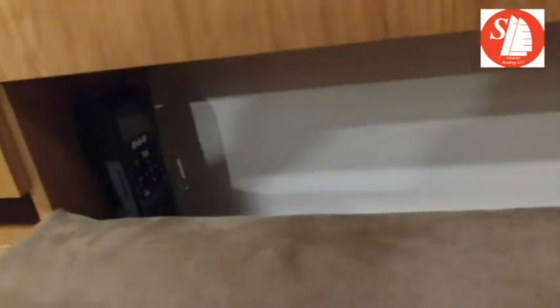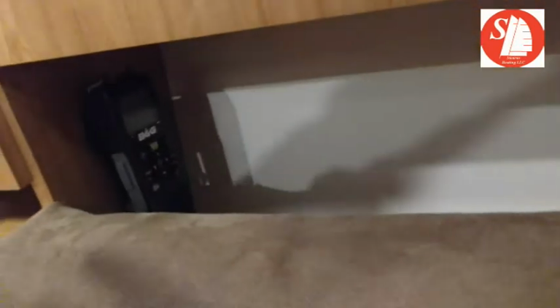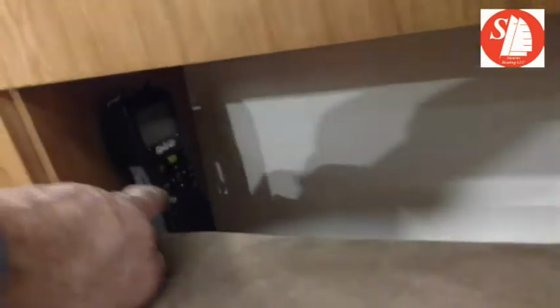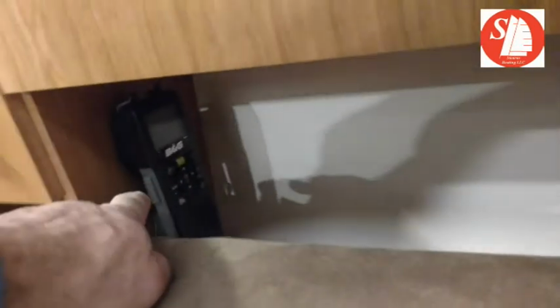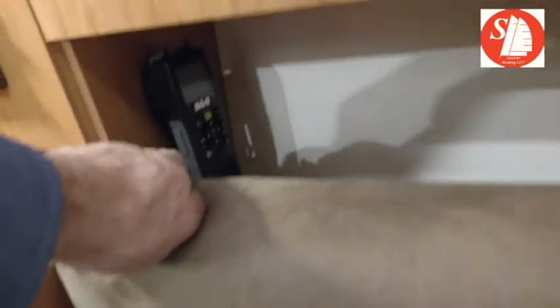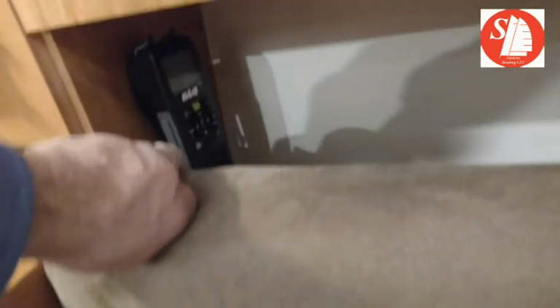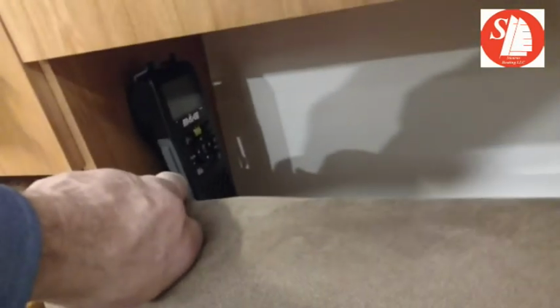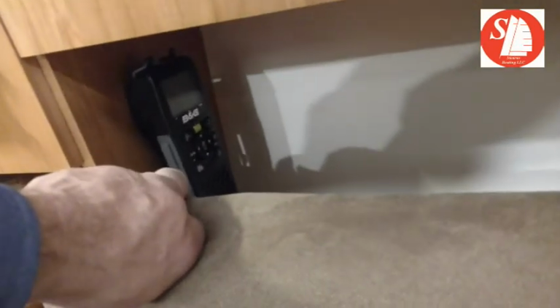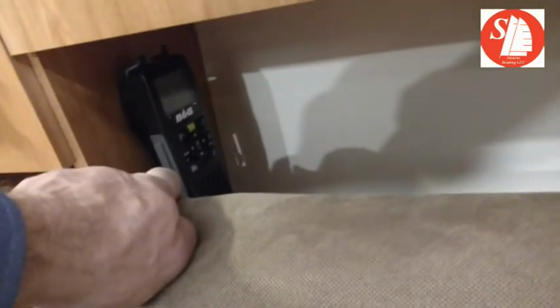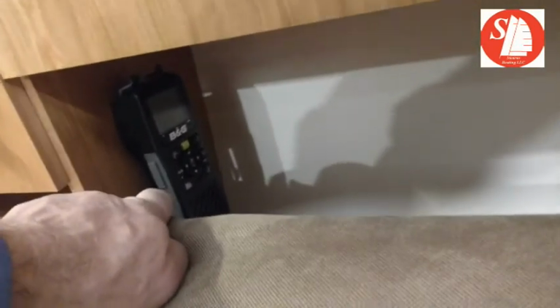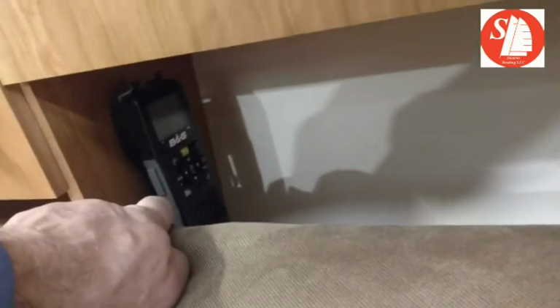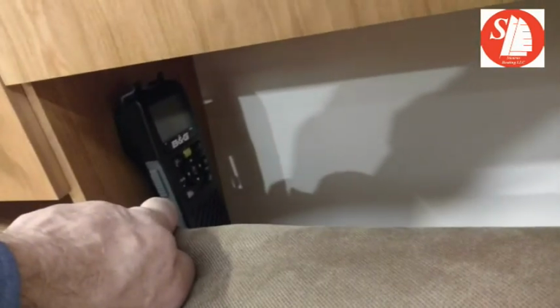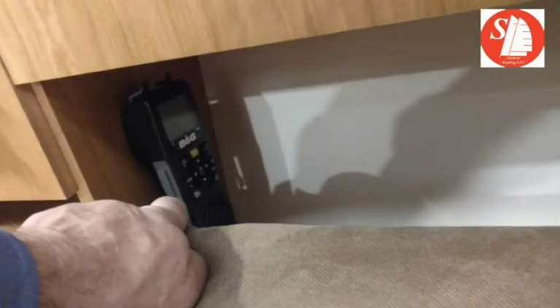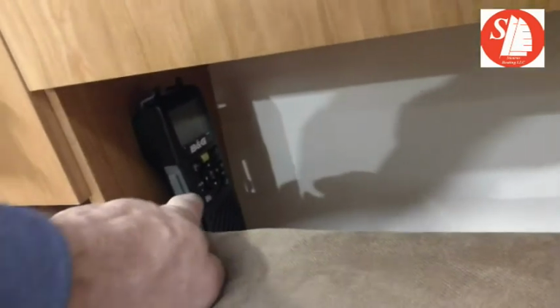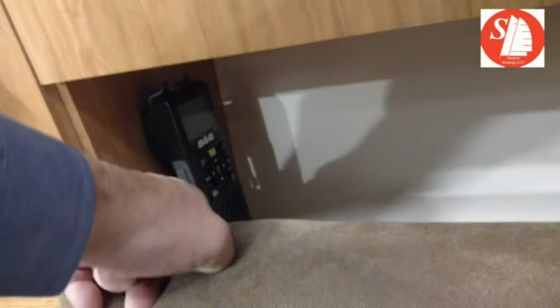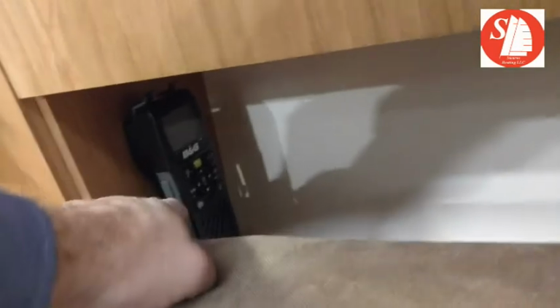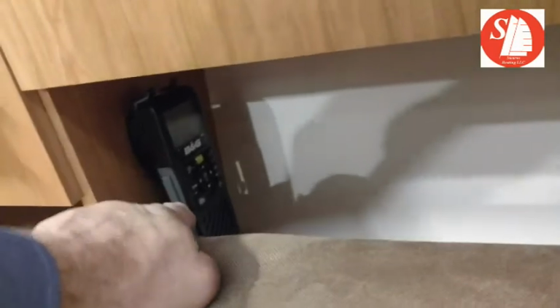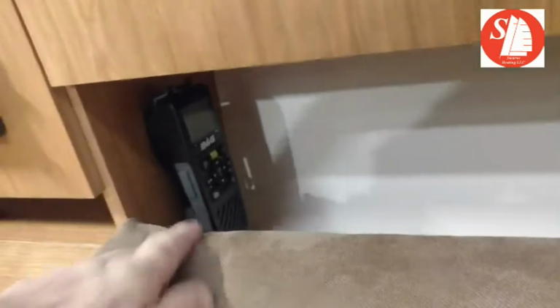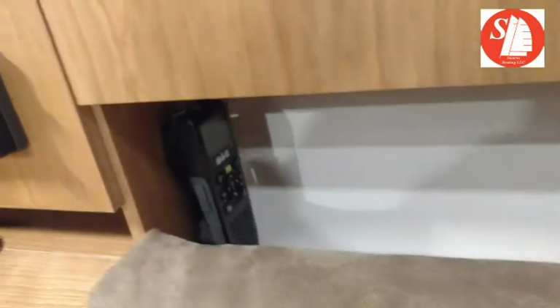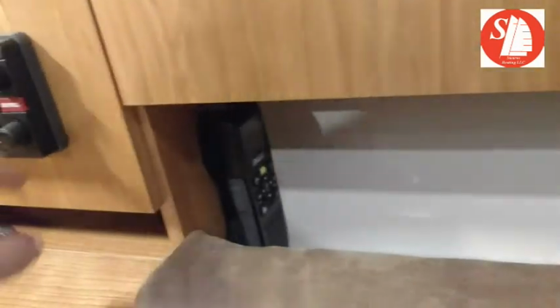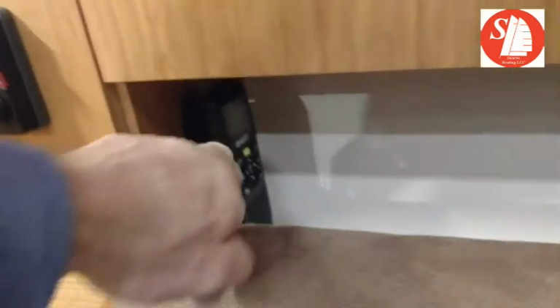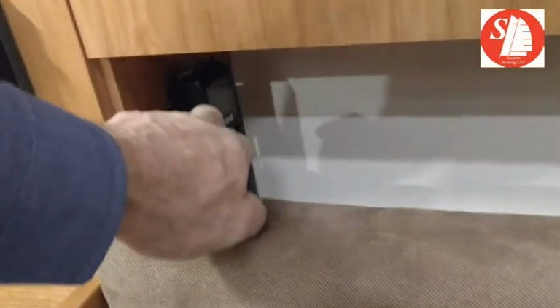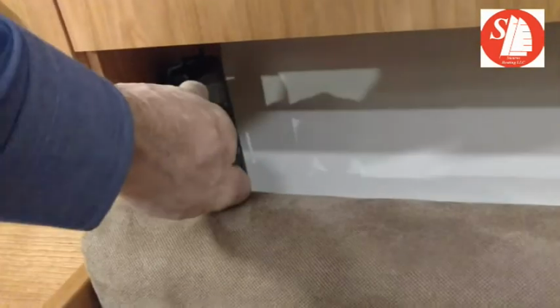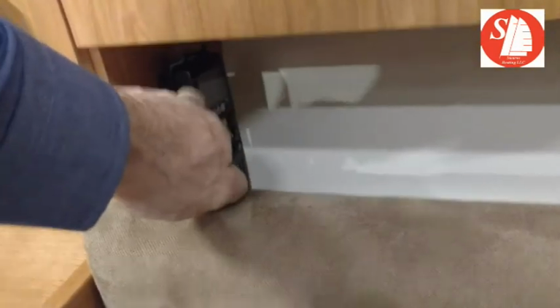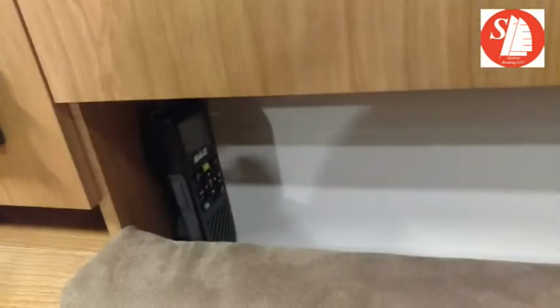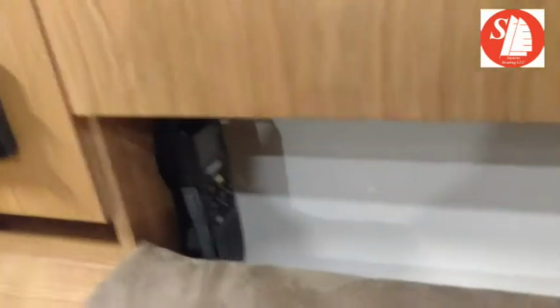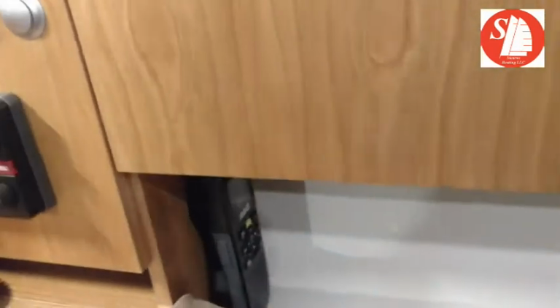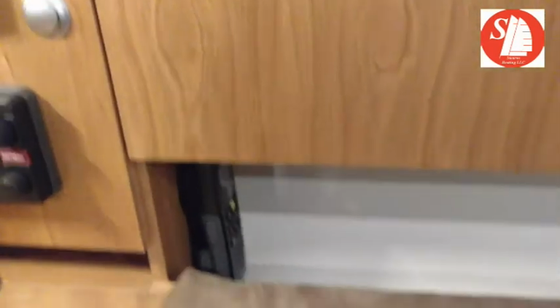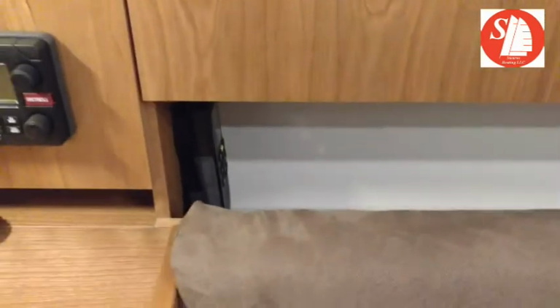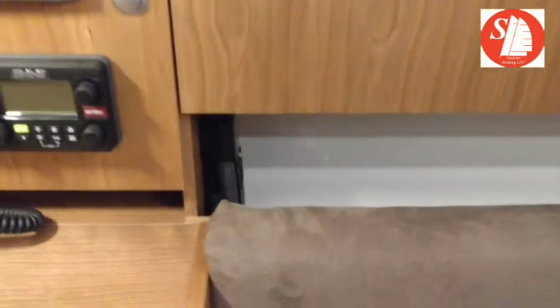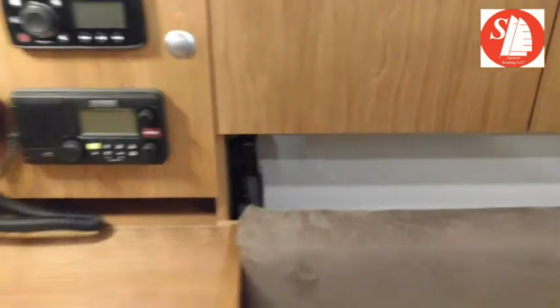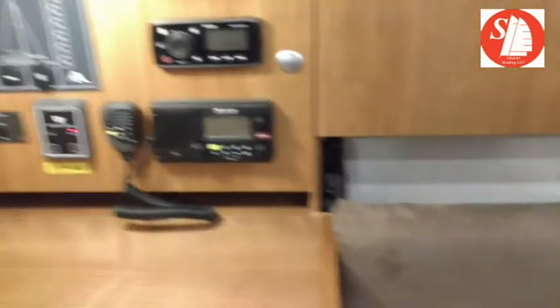B&G remote control here — this is actually a microphone you can take up on deck, so it's essentially a remote radio.